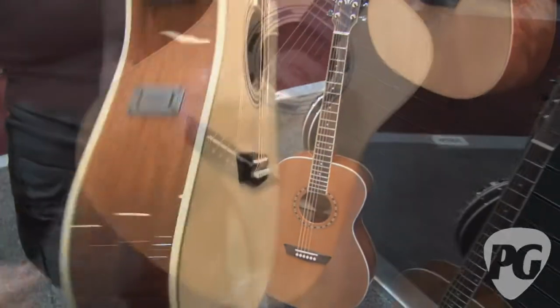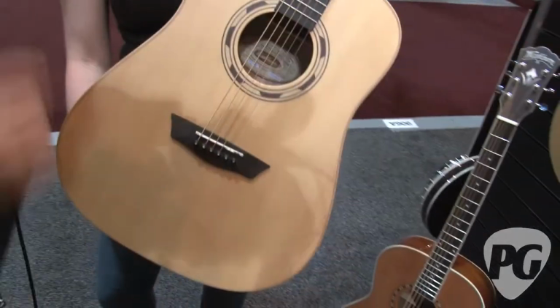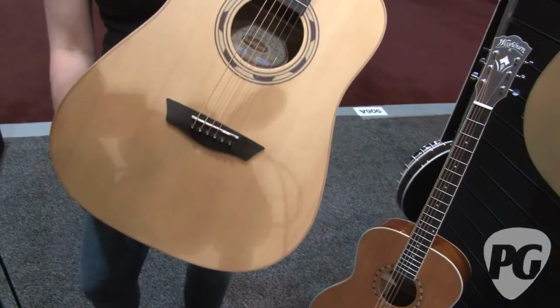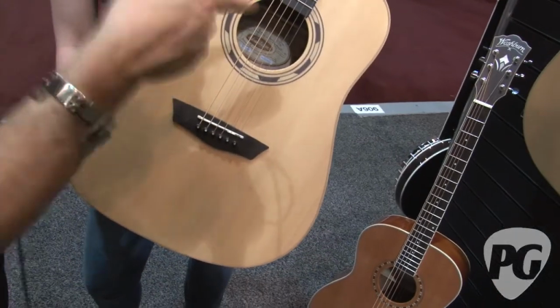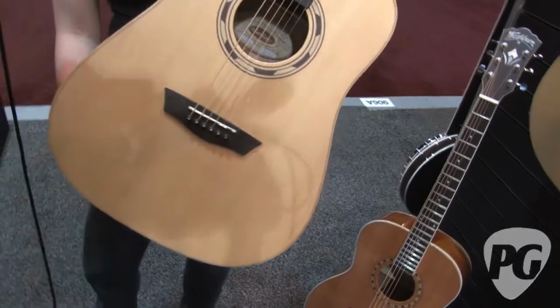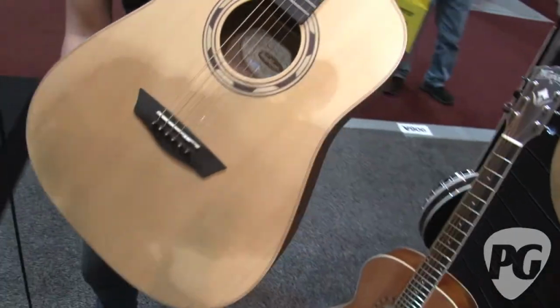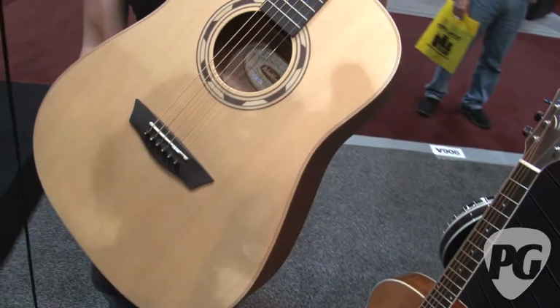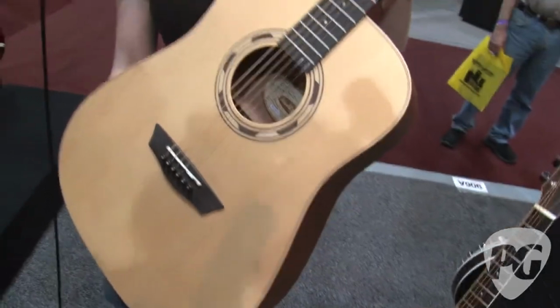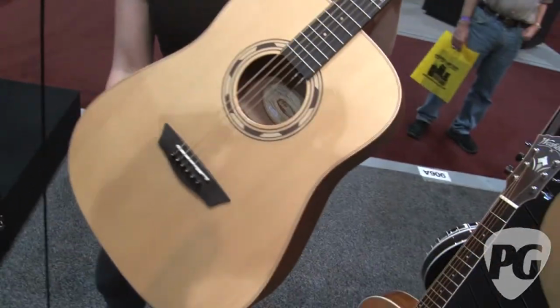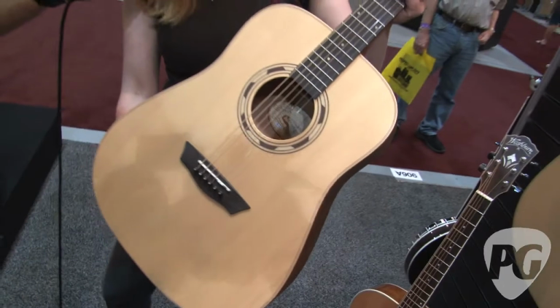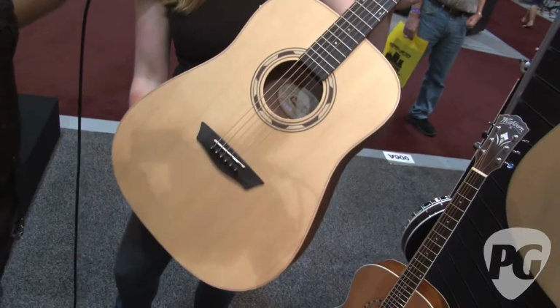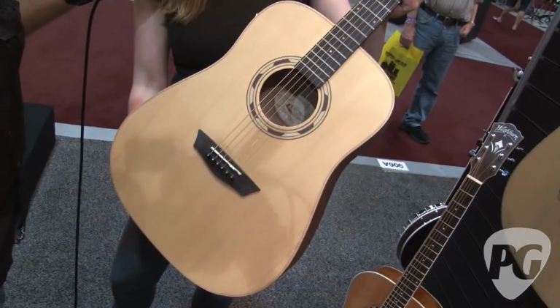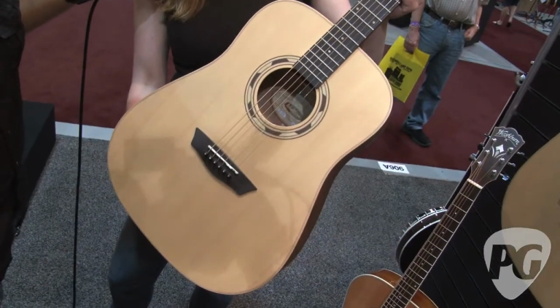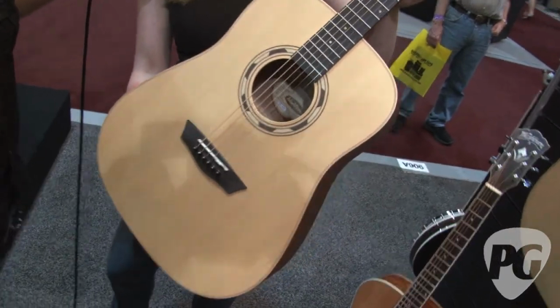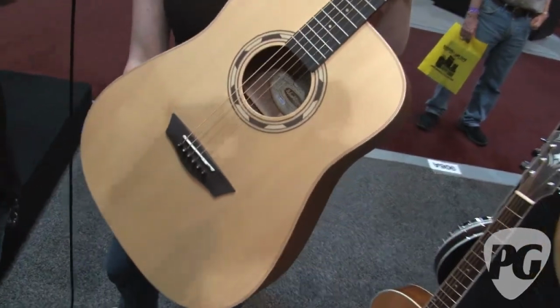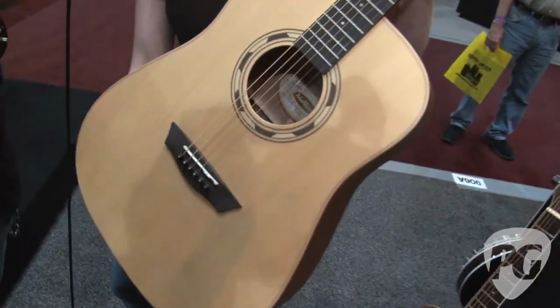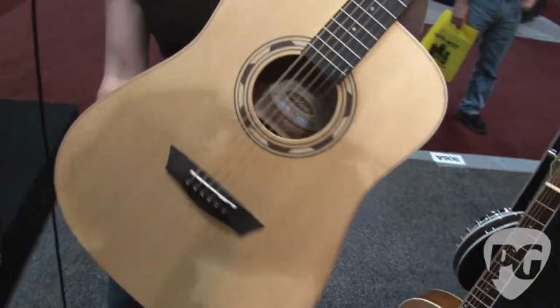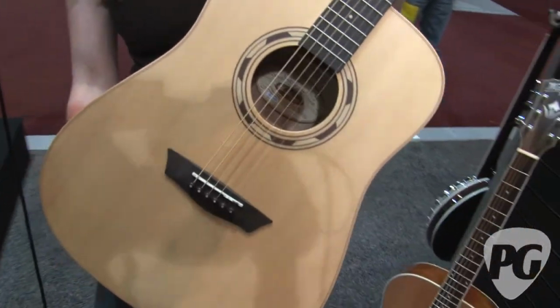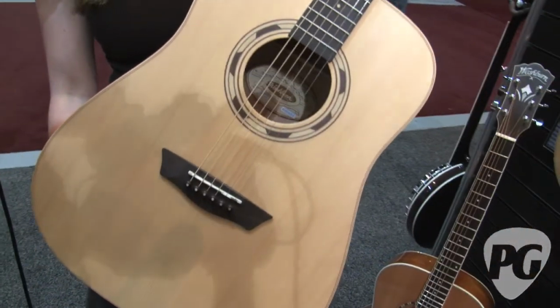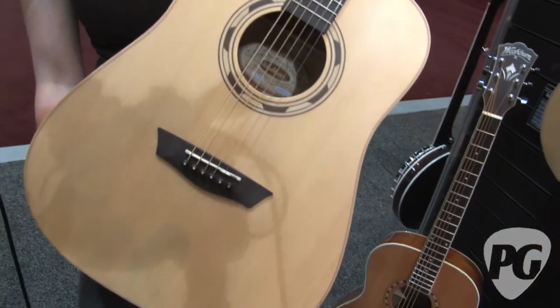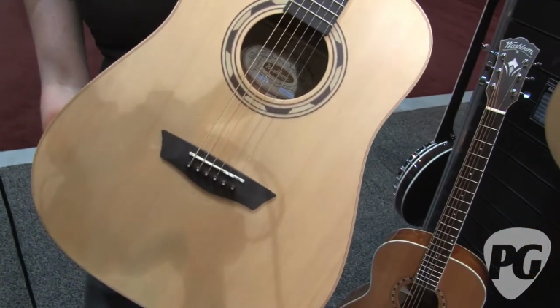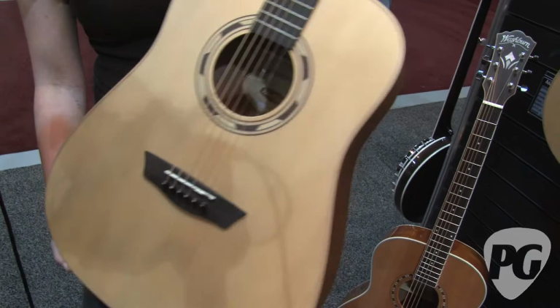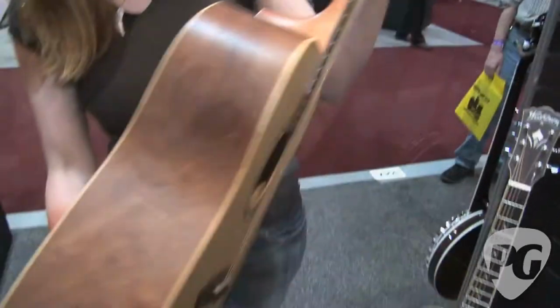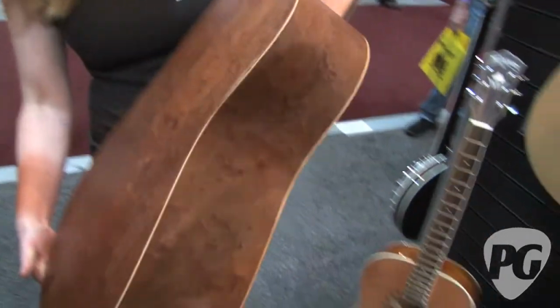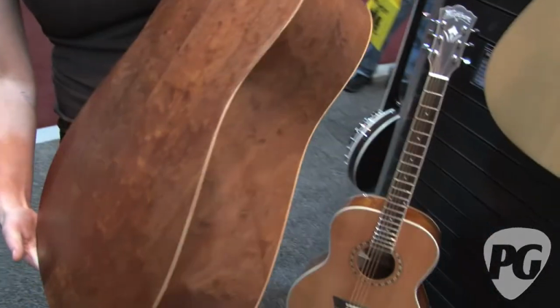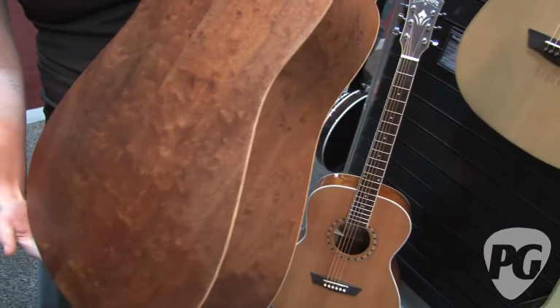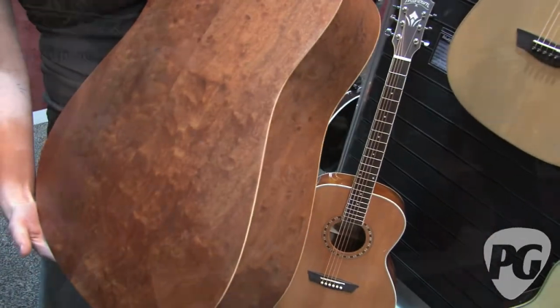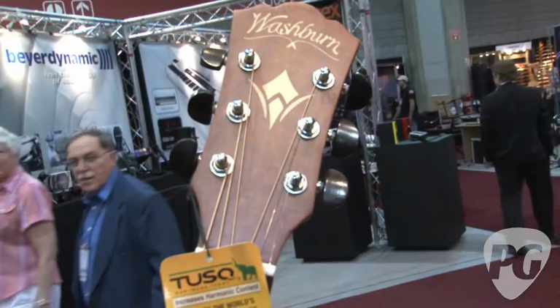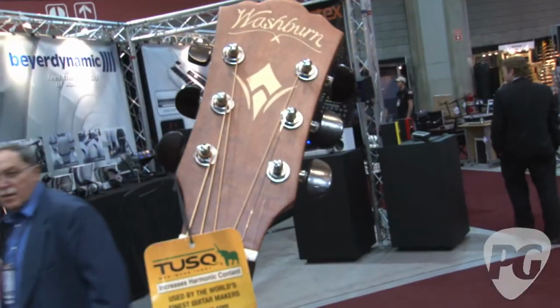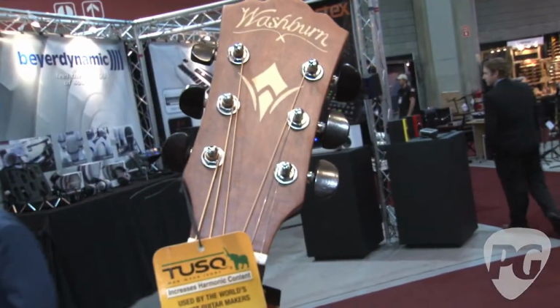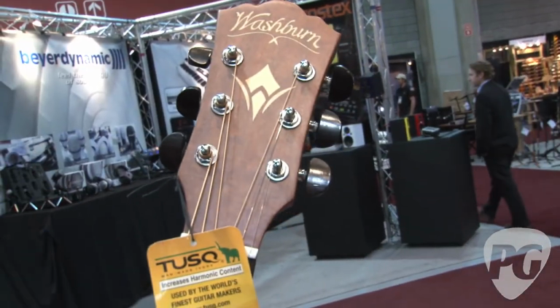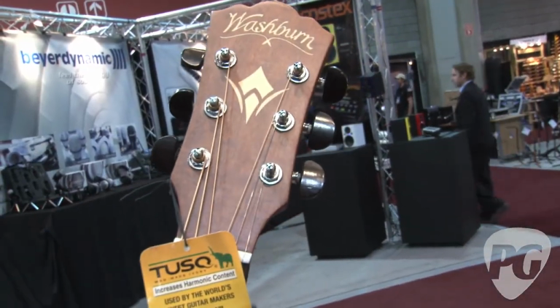So Angela, what do we have here? This is part of our Wood Line series. Again, we're debuting this one at Summer NAMM. It has a solid spruce top, Sapelli back and sides, and it also features a Washburn maple inlay.